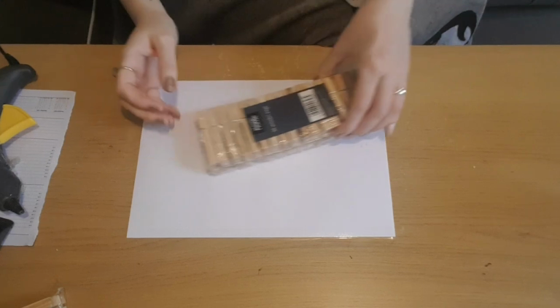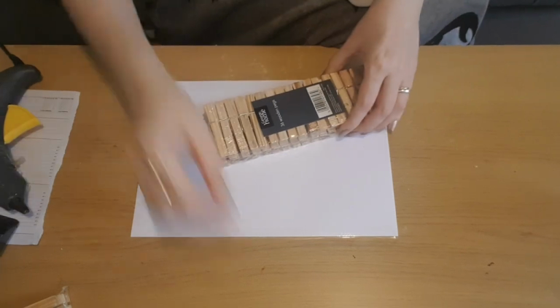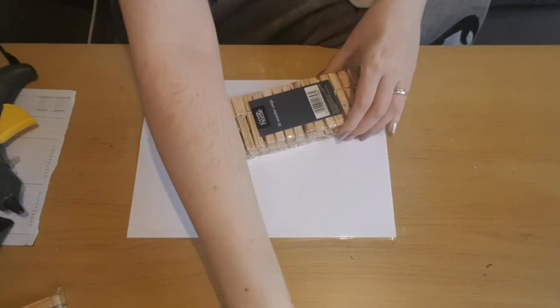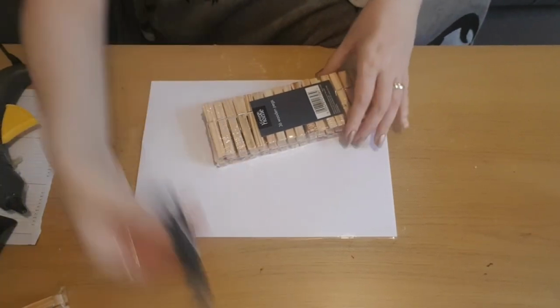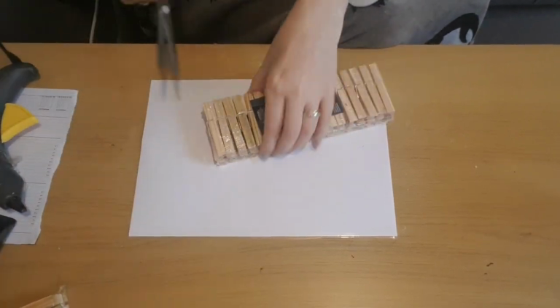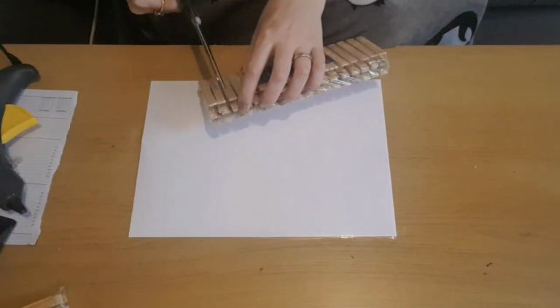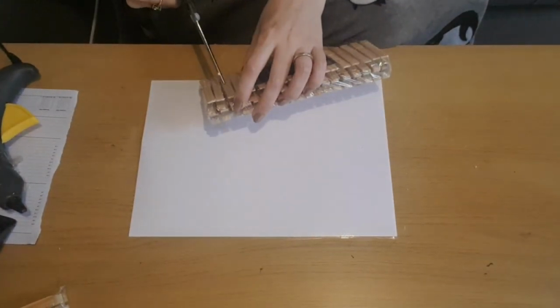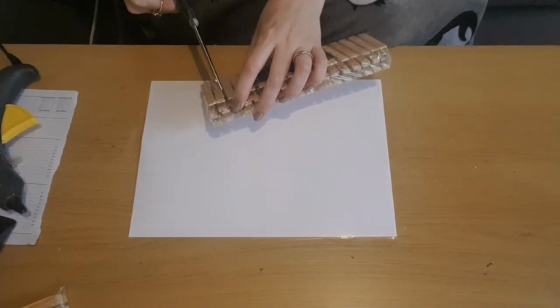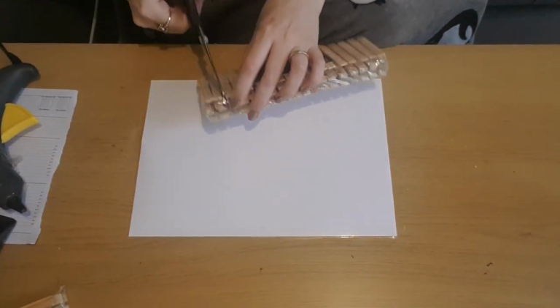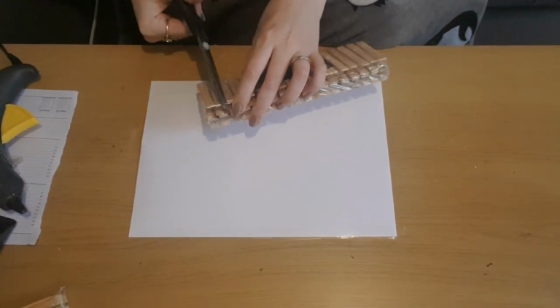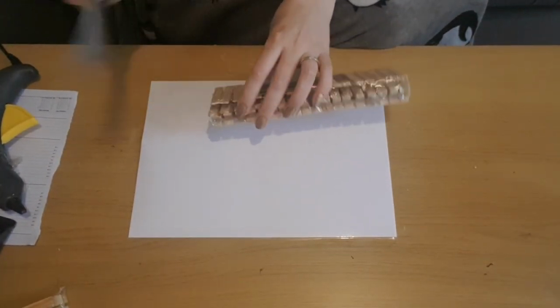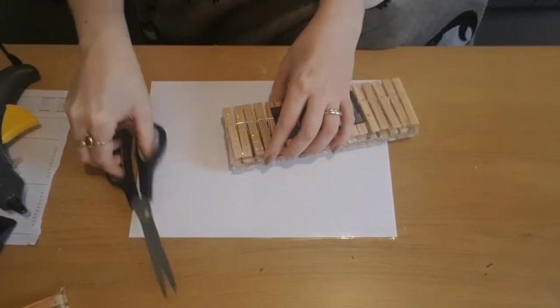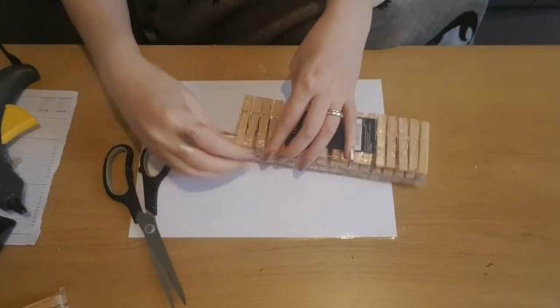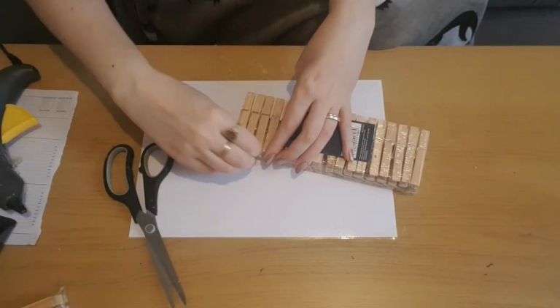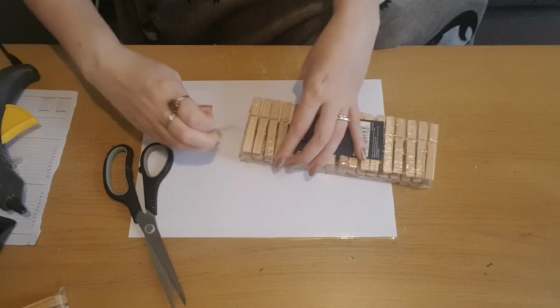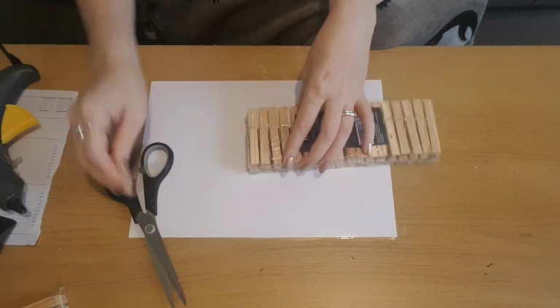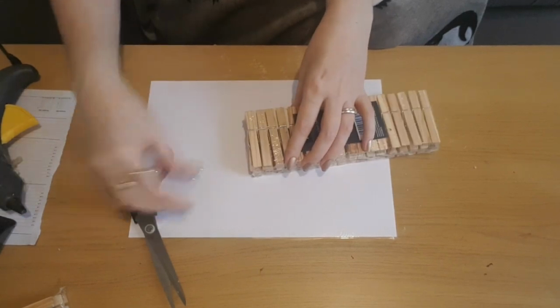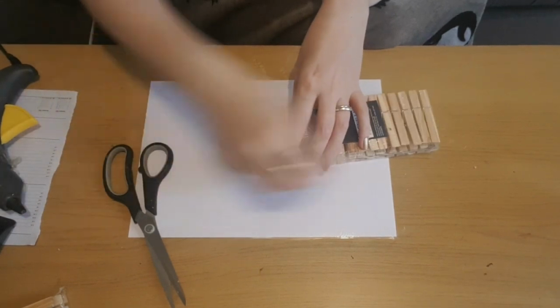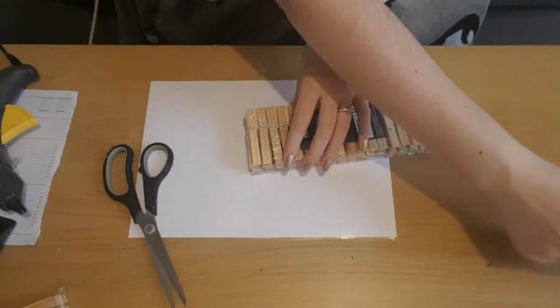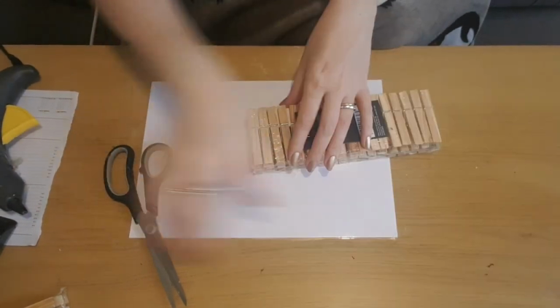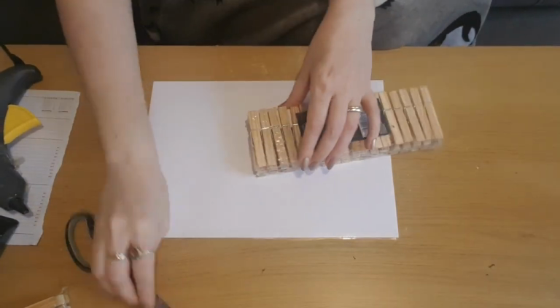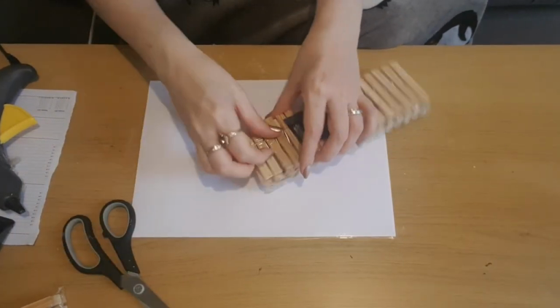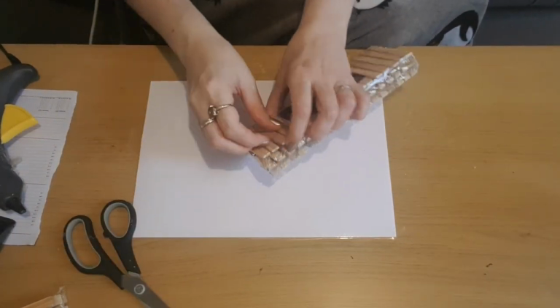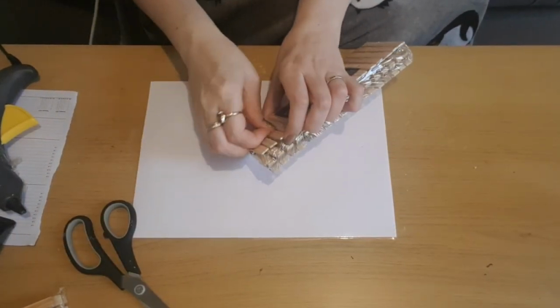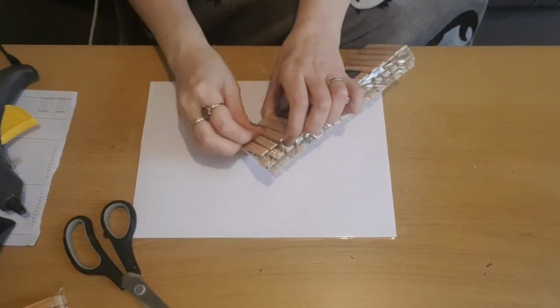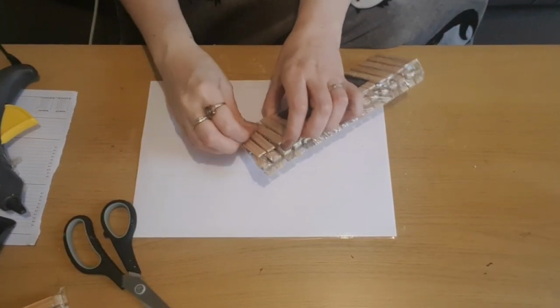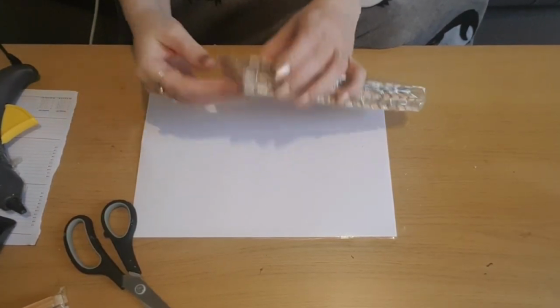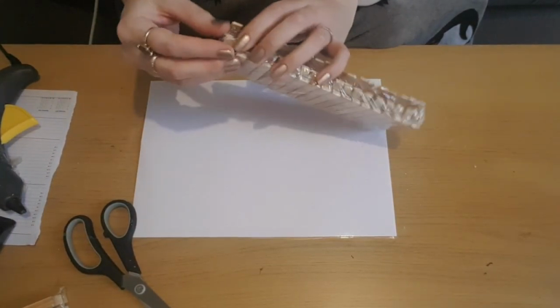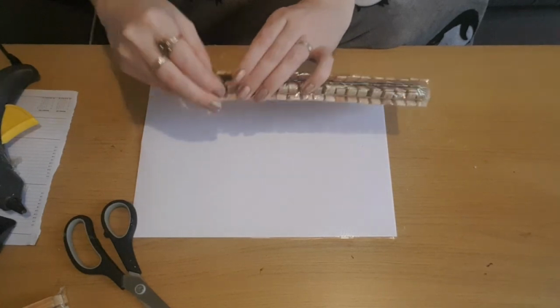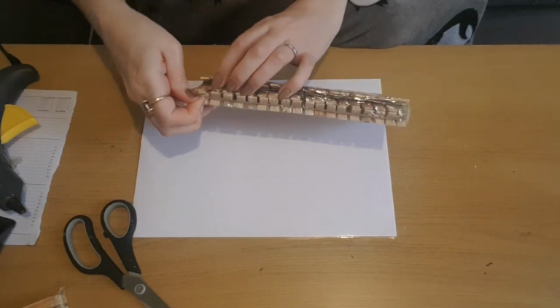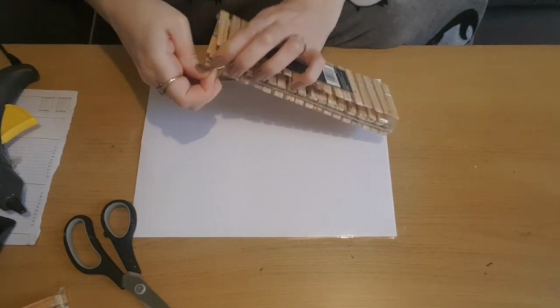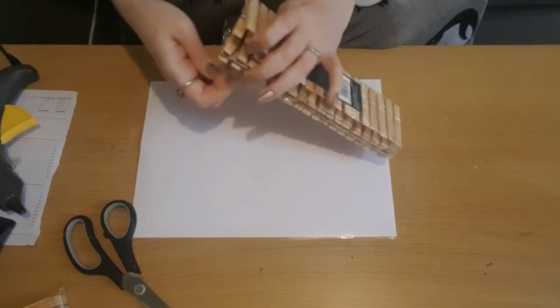Hey everyone and welcome back to my channel. I hope you're all well. If you're new here, welcome. I'm Jo. I do craft videos. I usually do three a week, as well as Poundland hauls and charity shop finds, because I do like a good look around the charity shops.